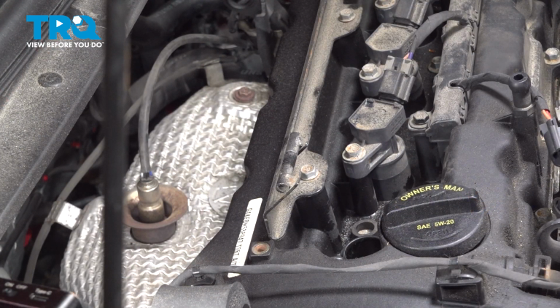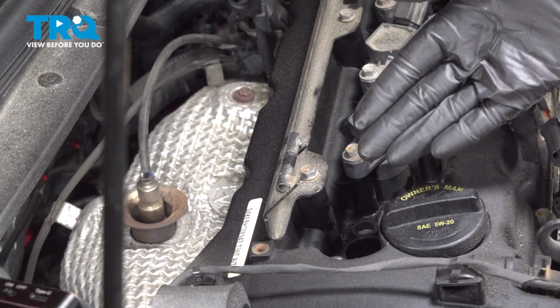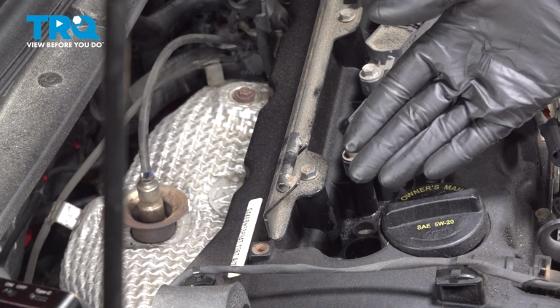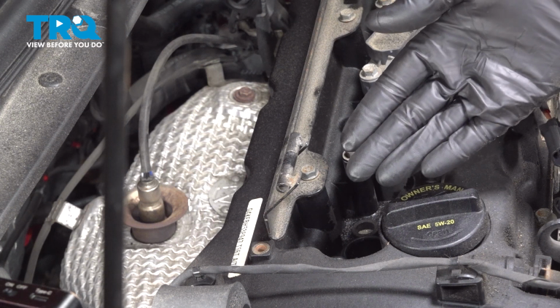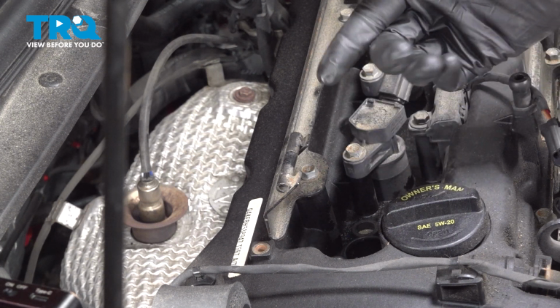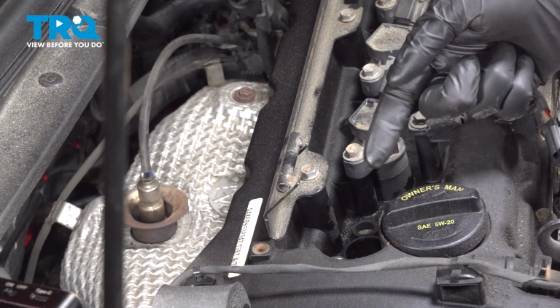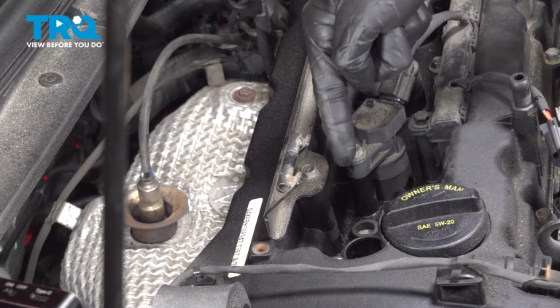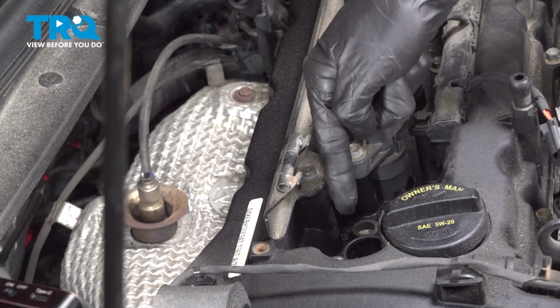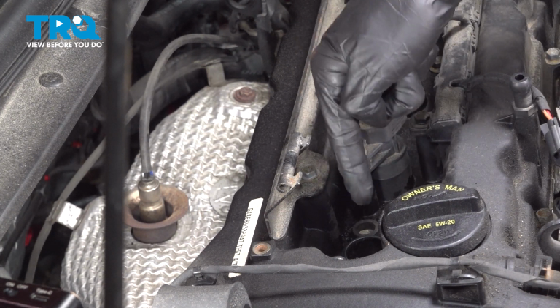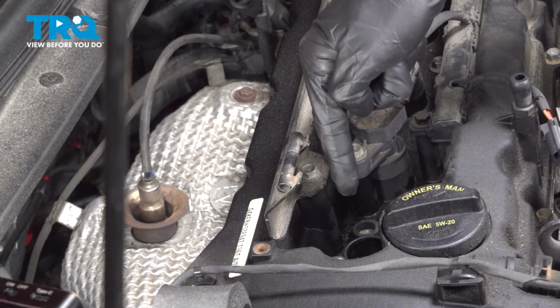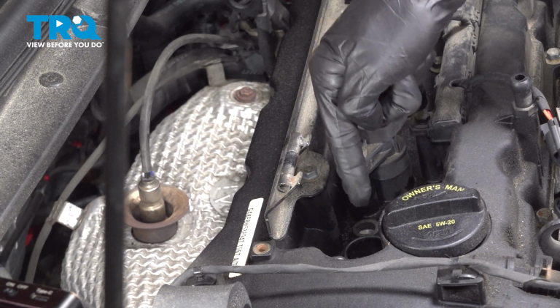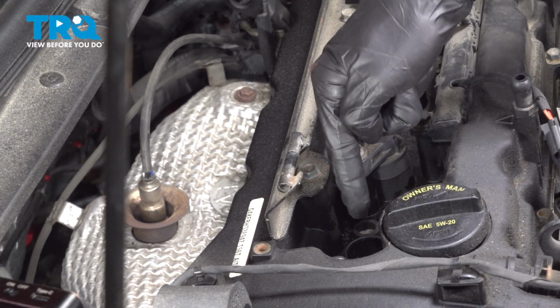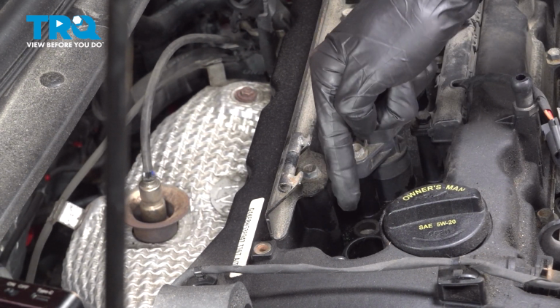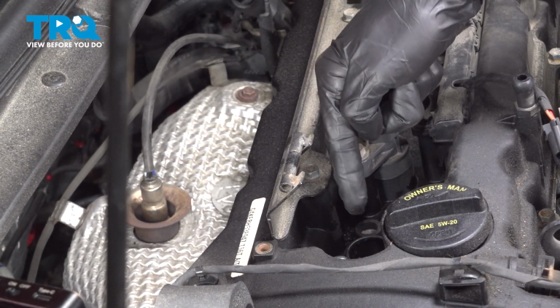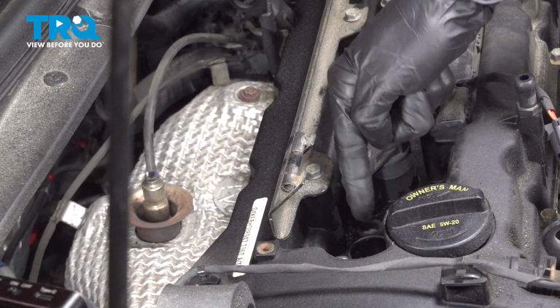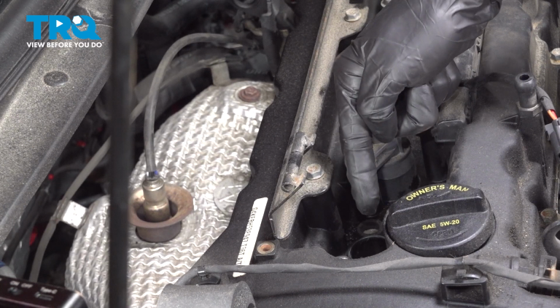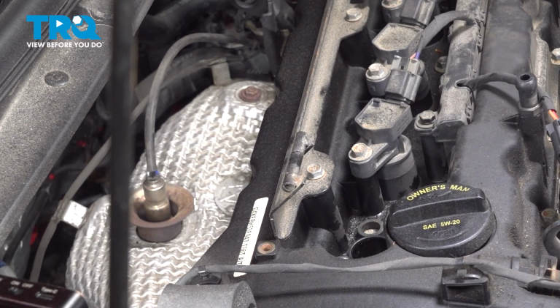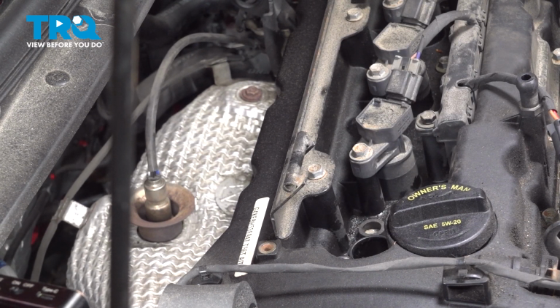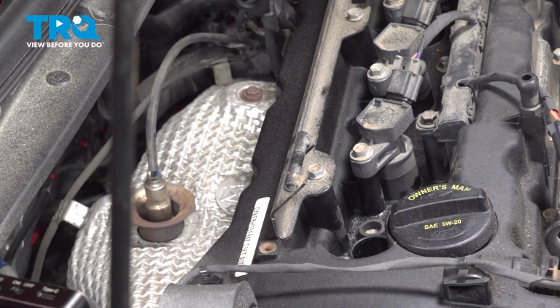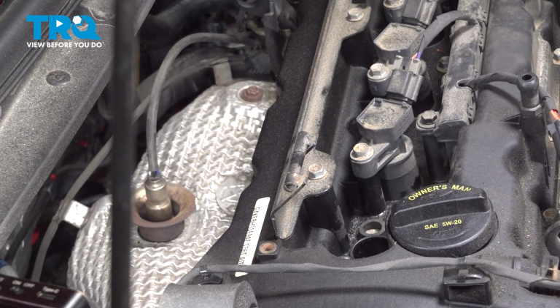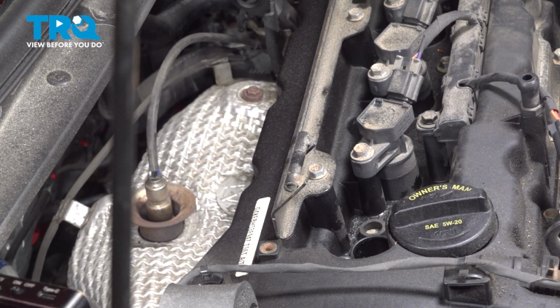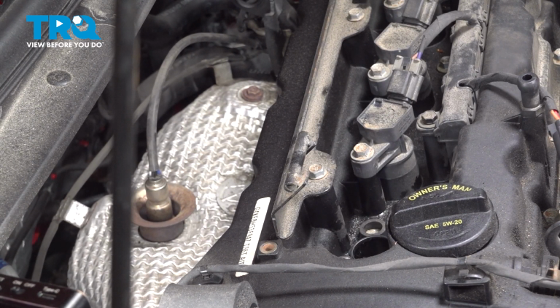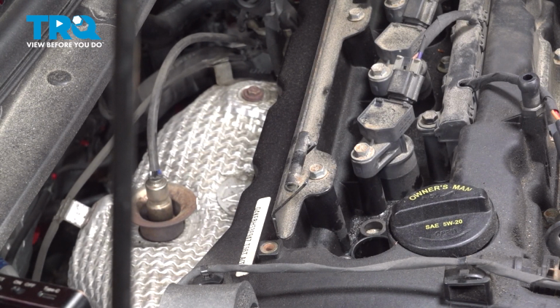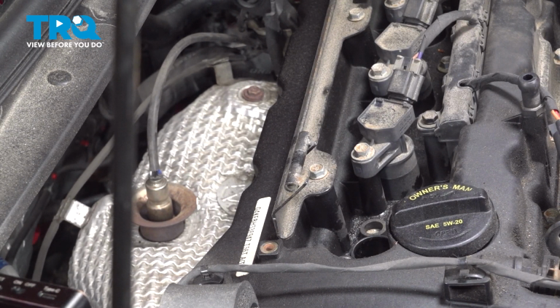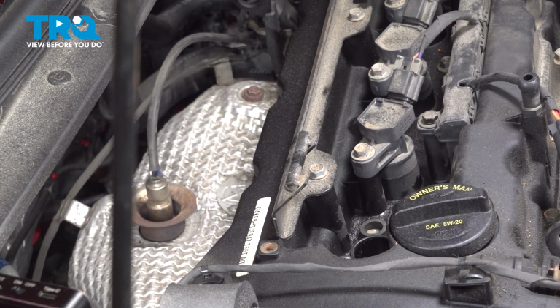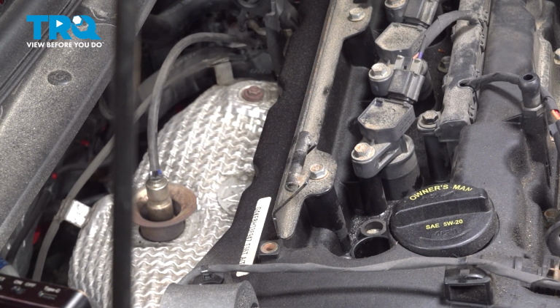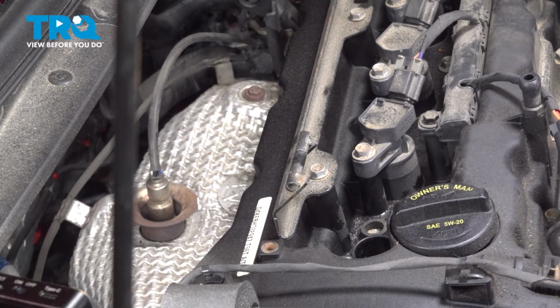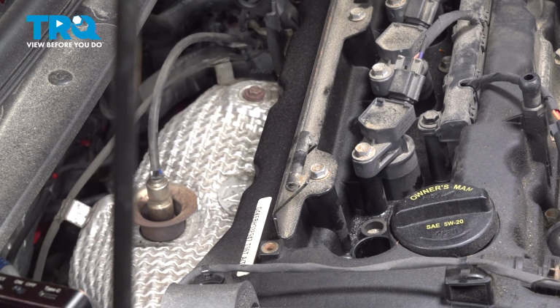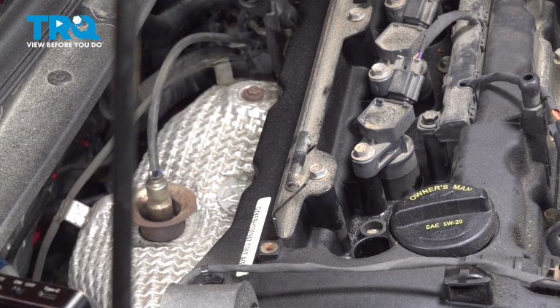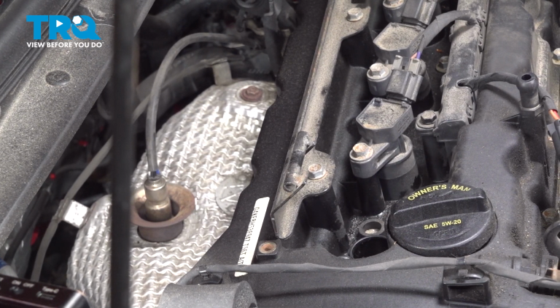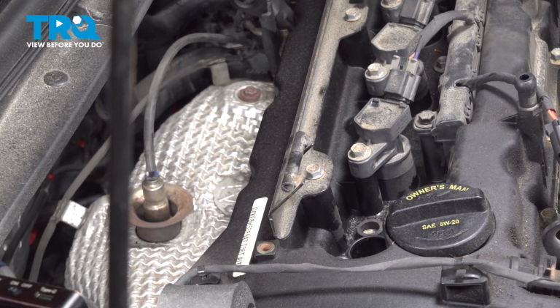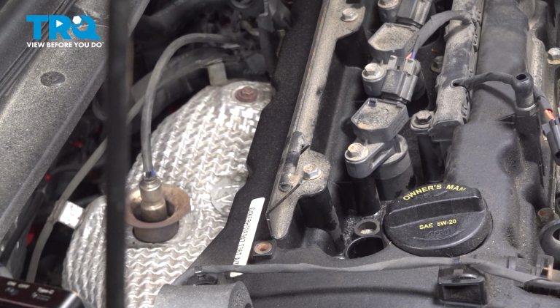With the ignition coil out of the way, the next thing you need to do is have a quick look down in this port — this is where the spark plug will be located. The reason why we're looking in here is to make sure there's no oil or debris. If there's oil, your valve cover gasket is leaking and it needs to be replaced.